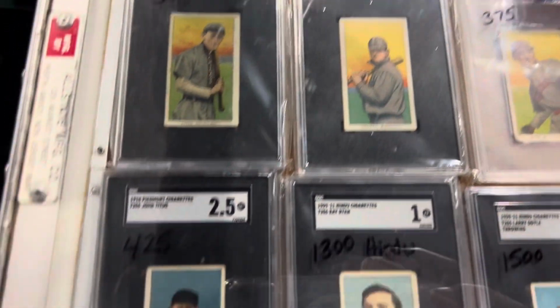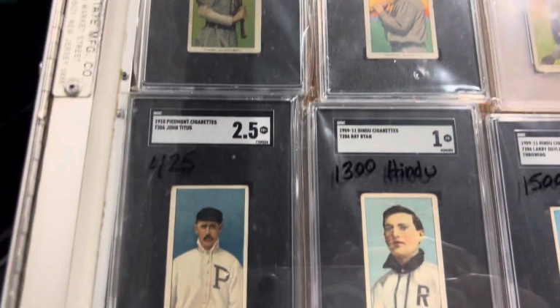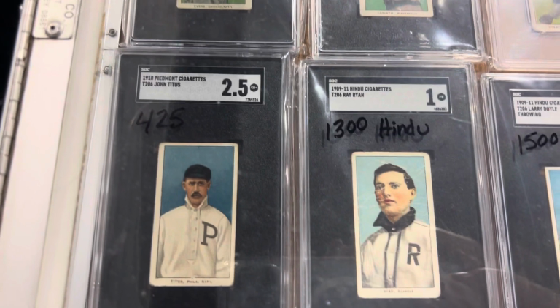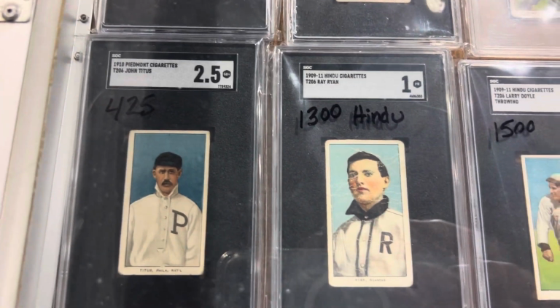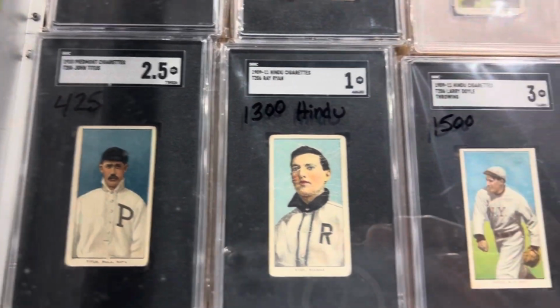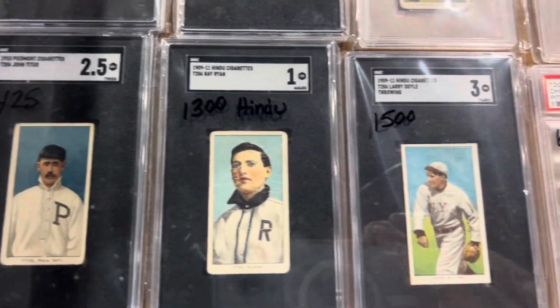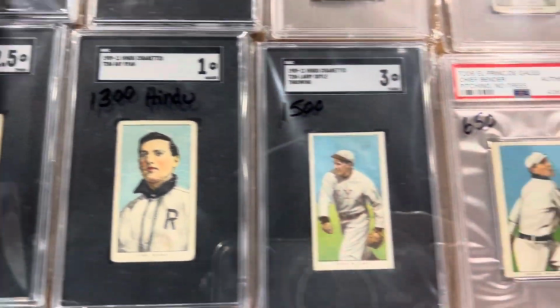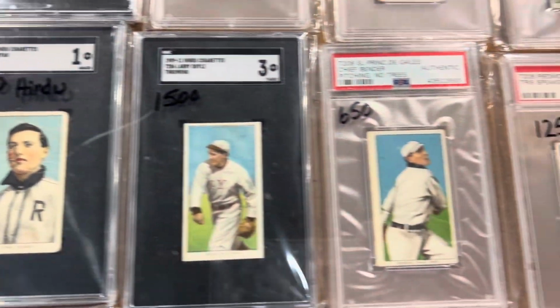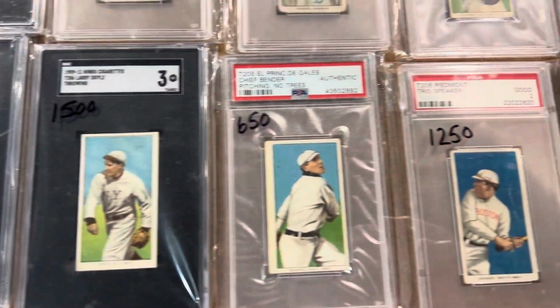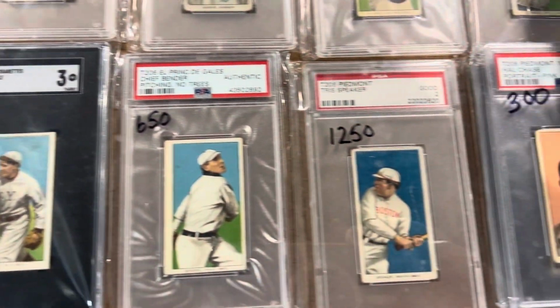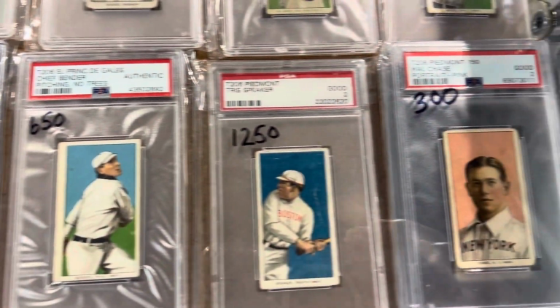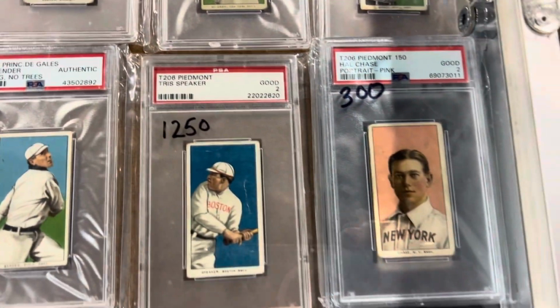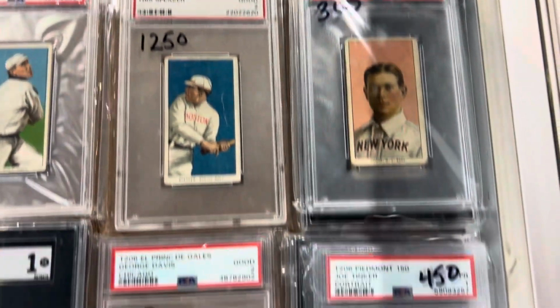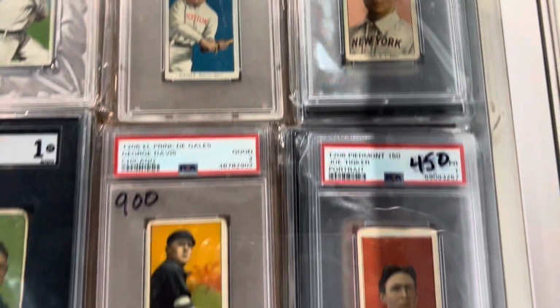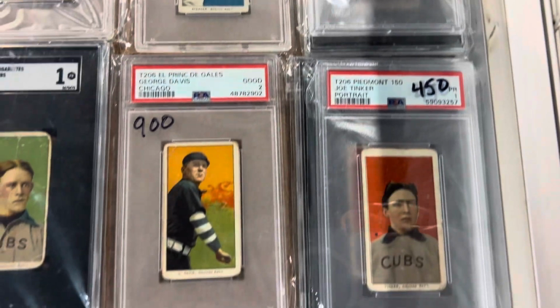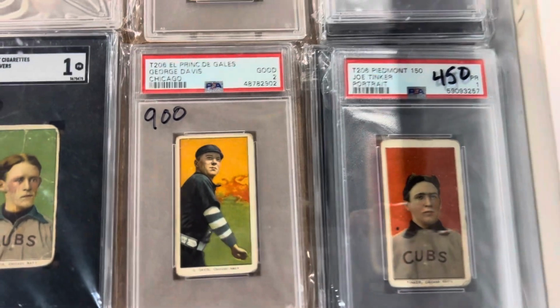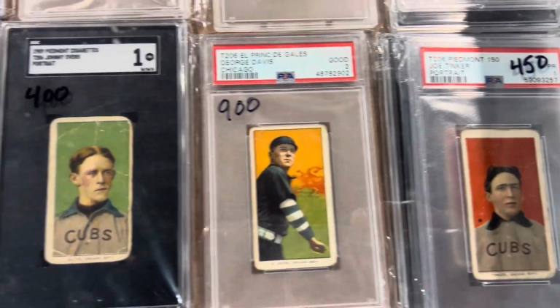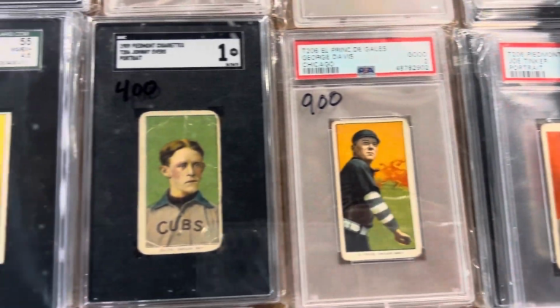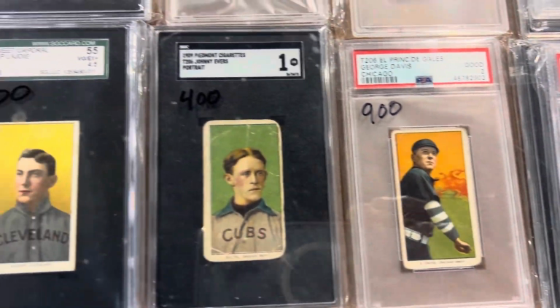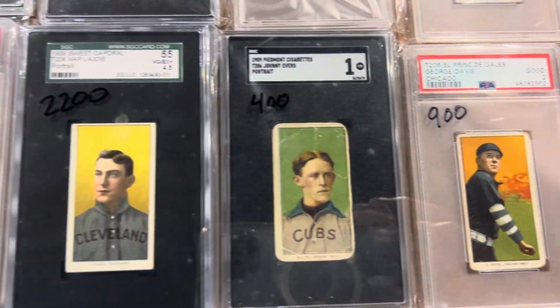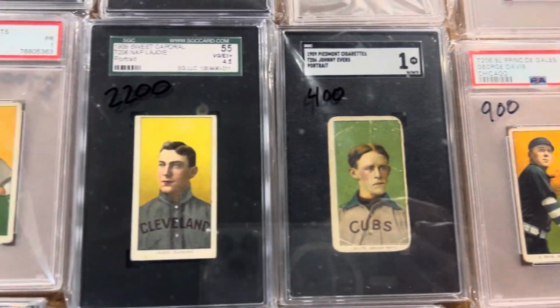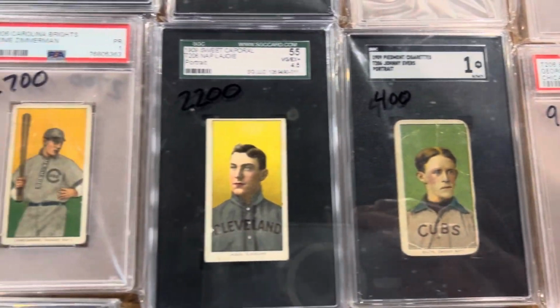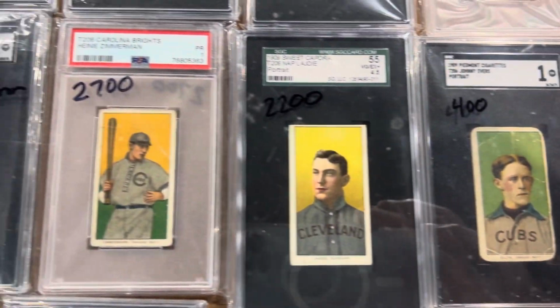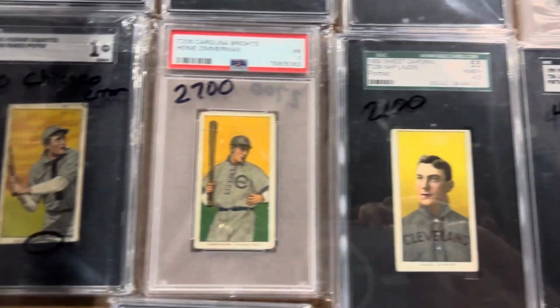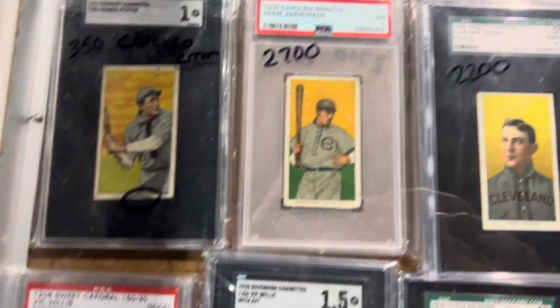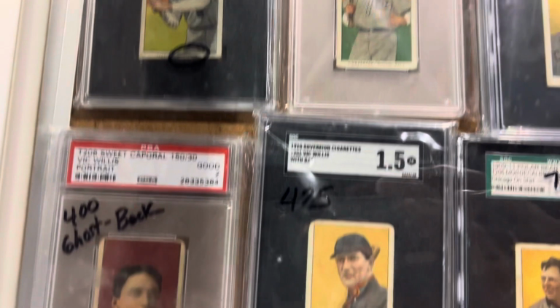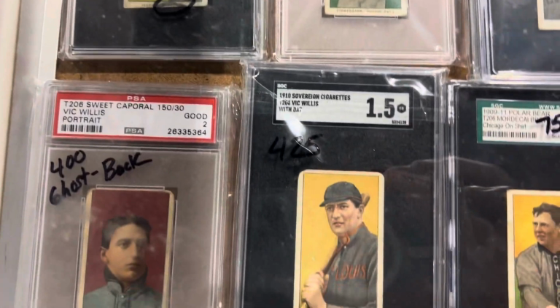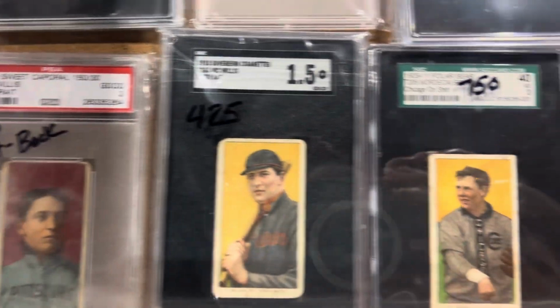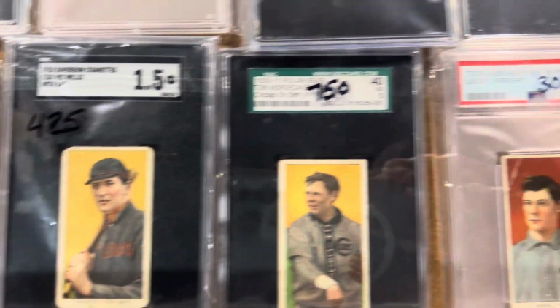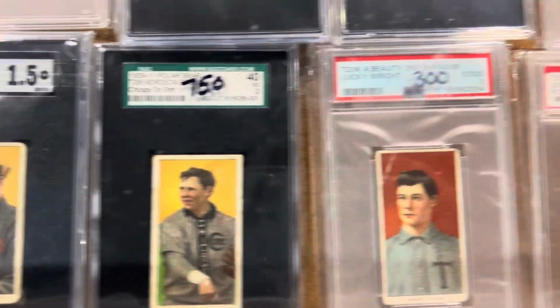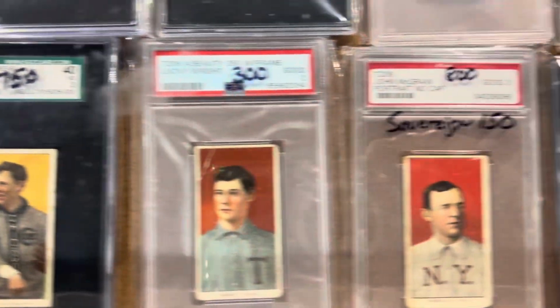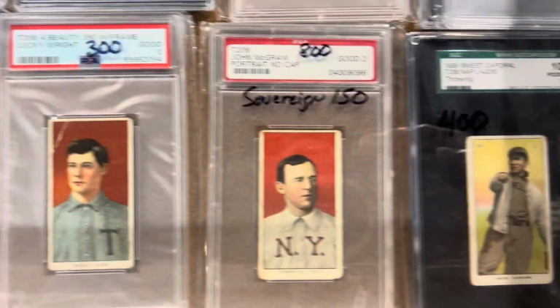Nice T206s, some Tontitis, a few of the guys here. There's a Tinker, there's Evers, Nap. A lot of good stuff — Sovereign.